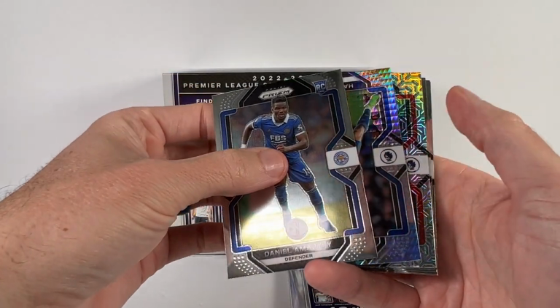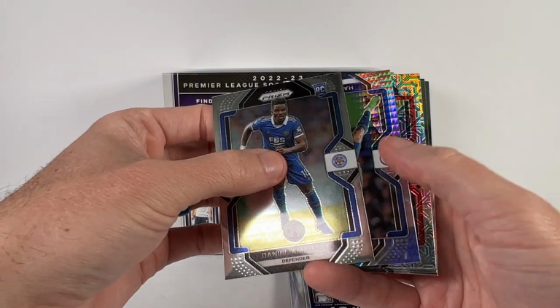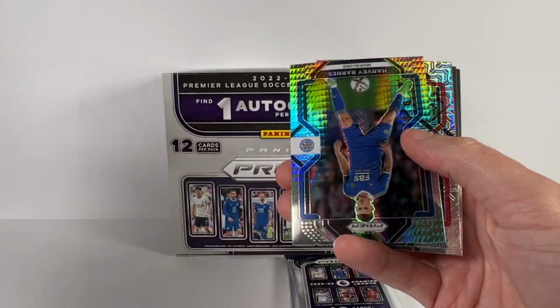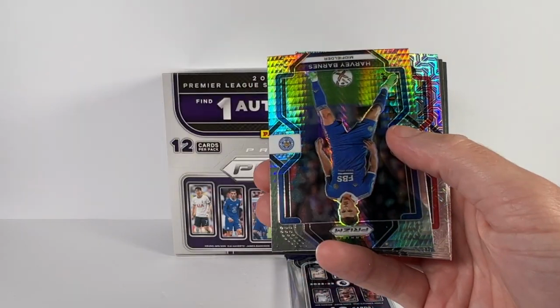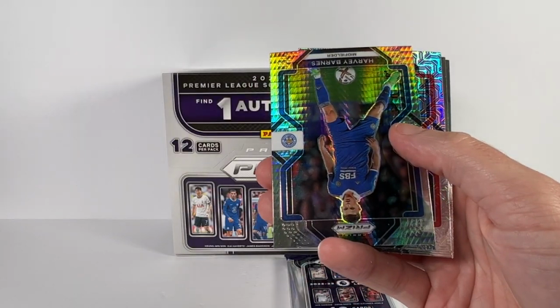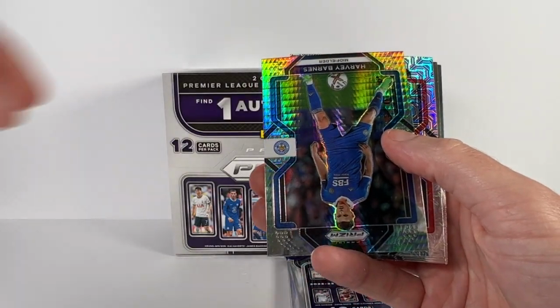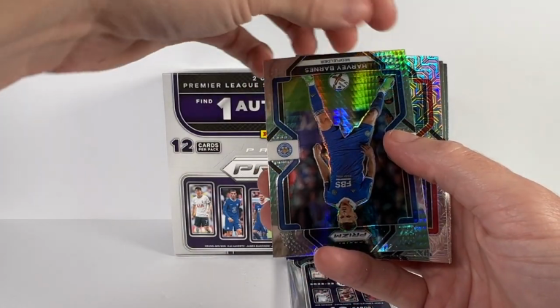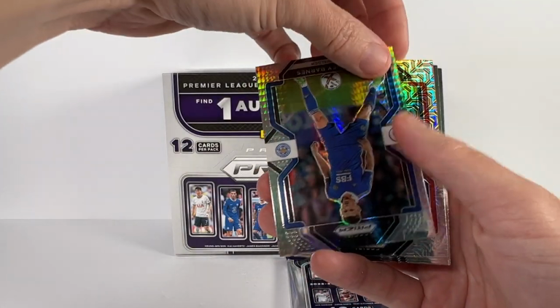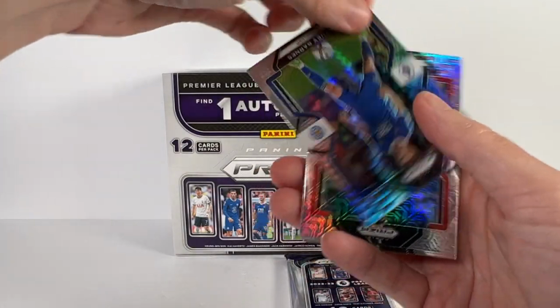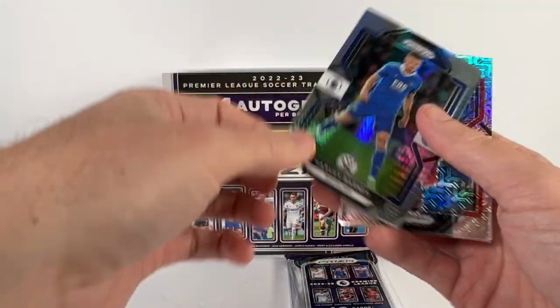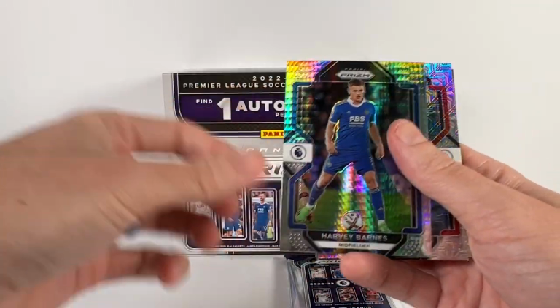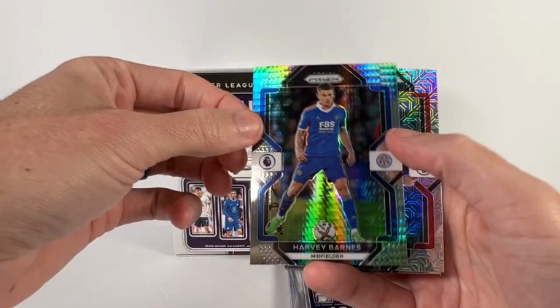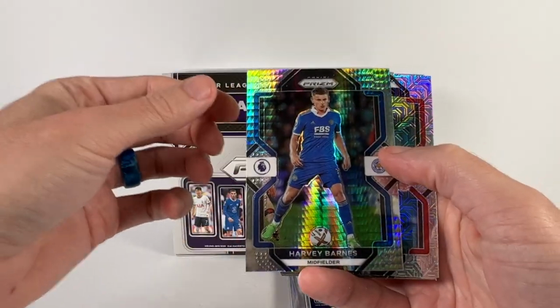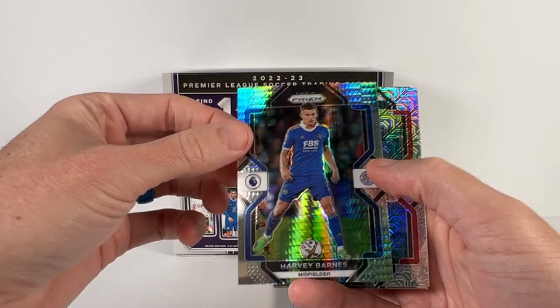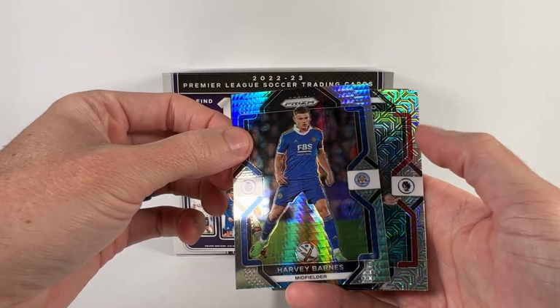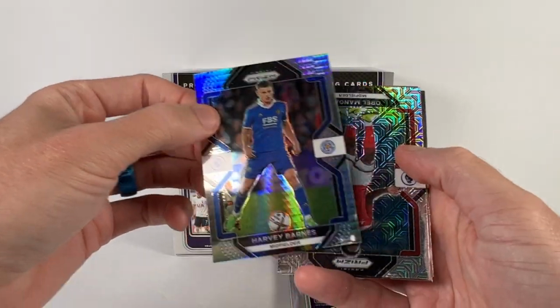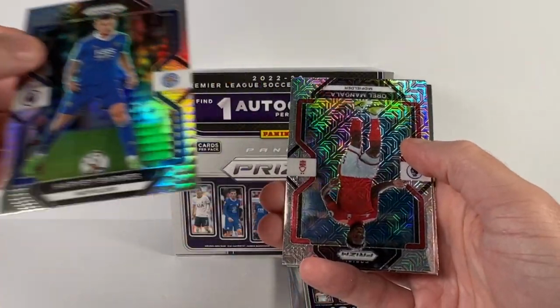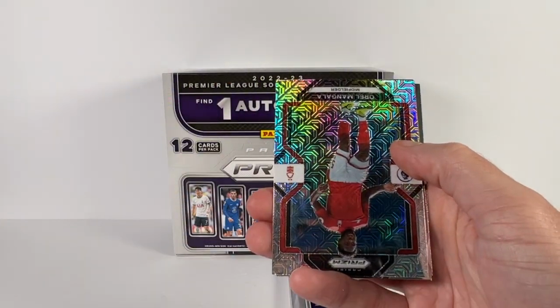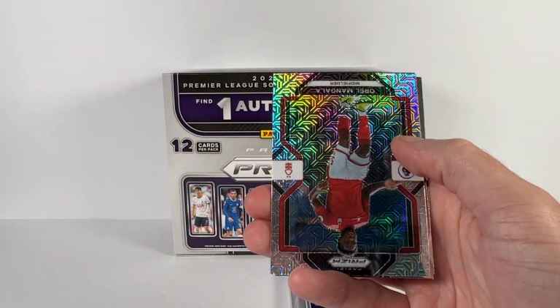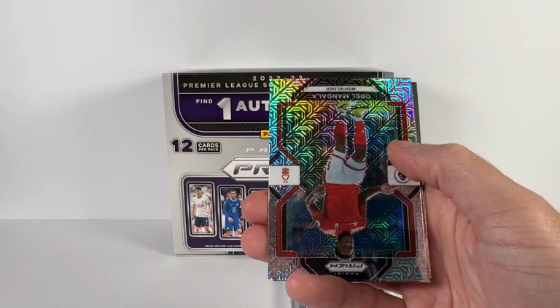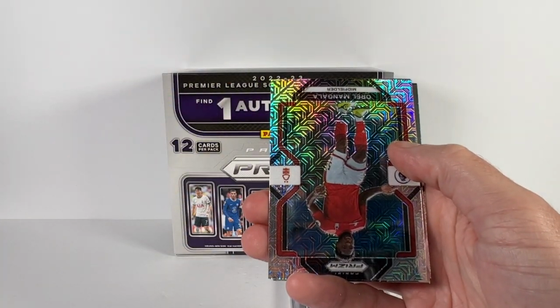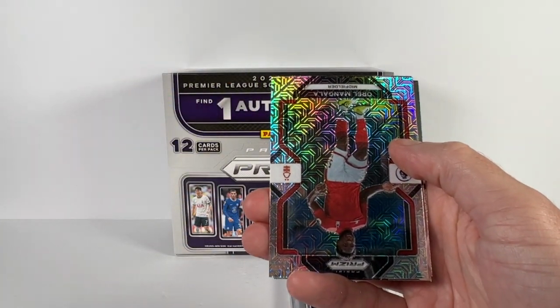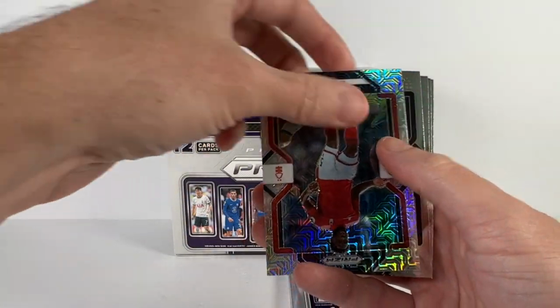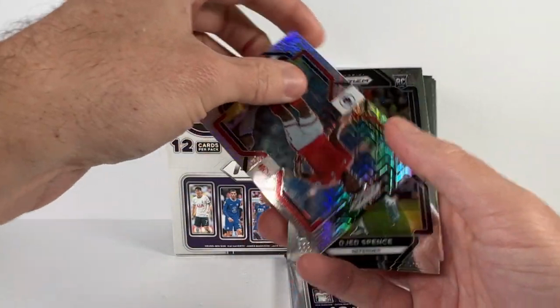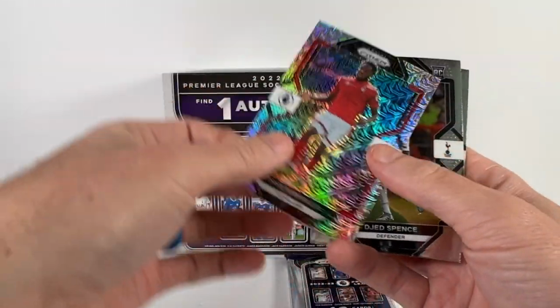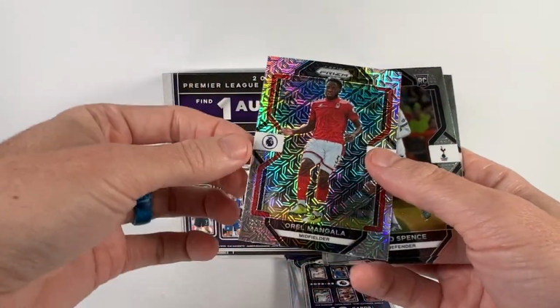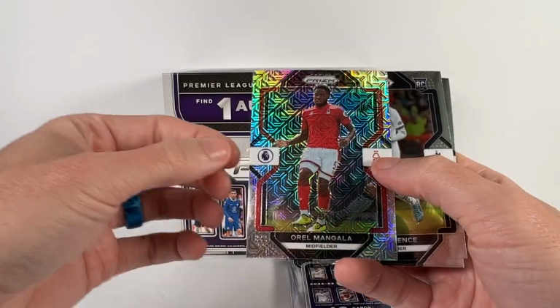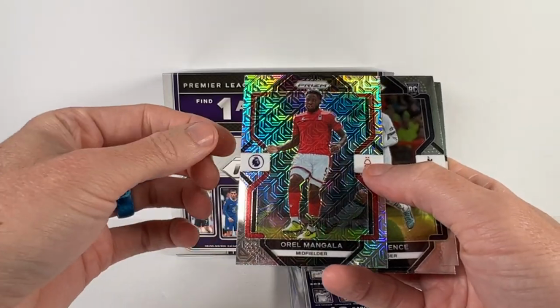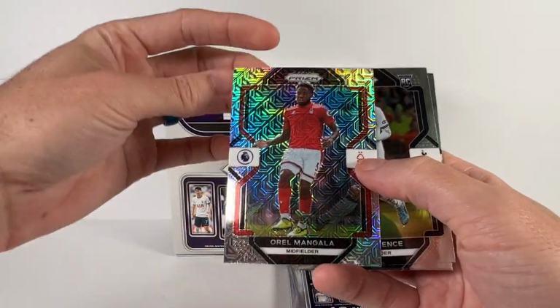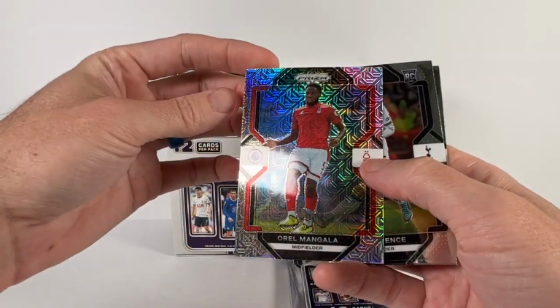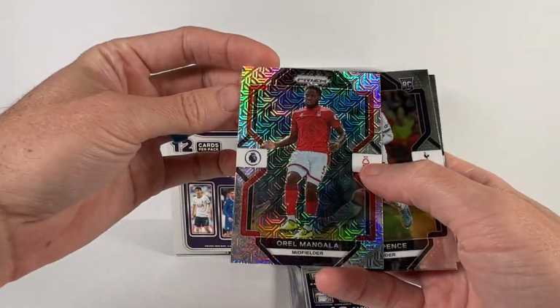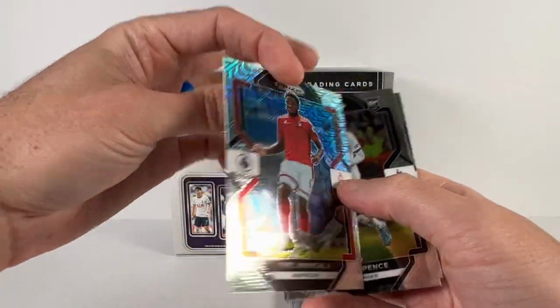We've got a couple here — let's see, we've got a Harvey Barnes, this would be a hyper. I think that's the hyper, and then behind here we've got a Mangala.